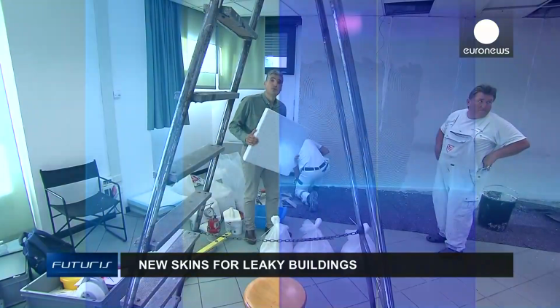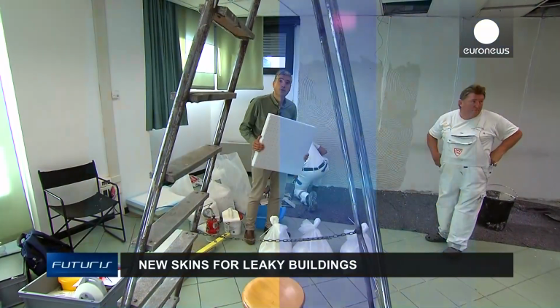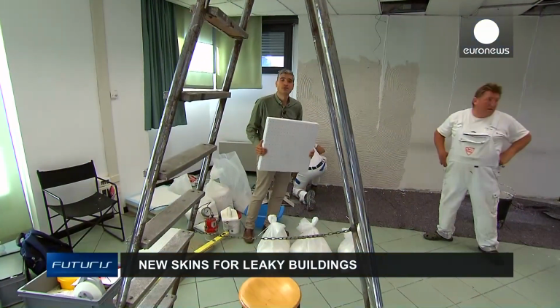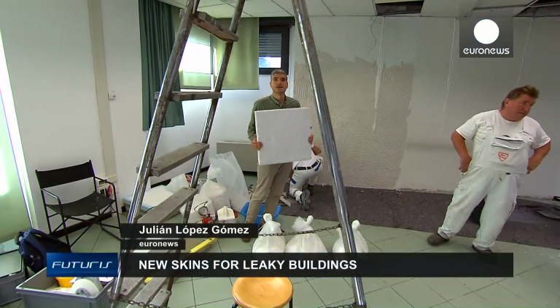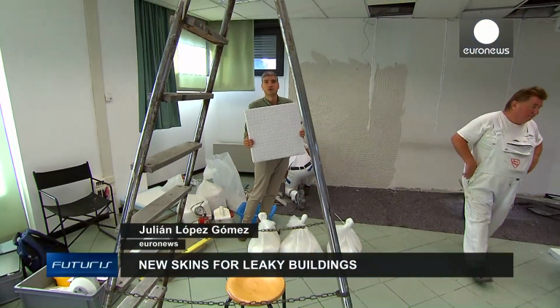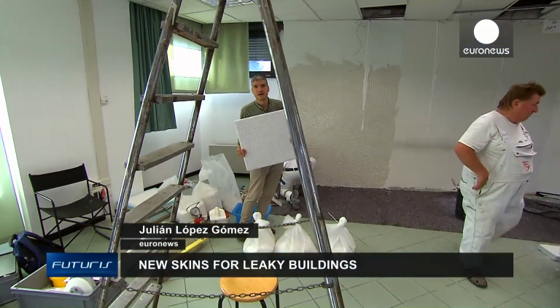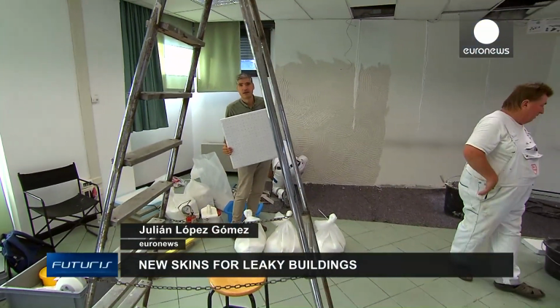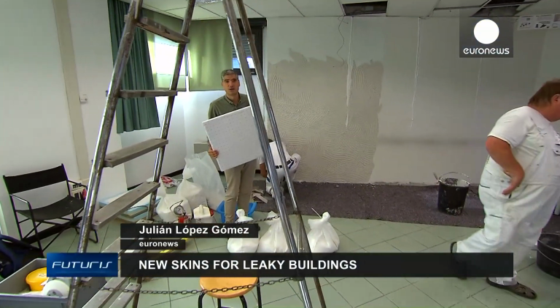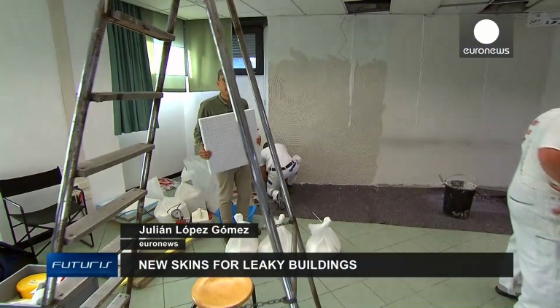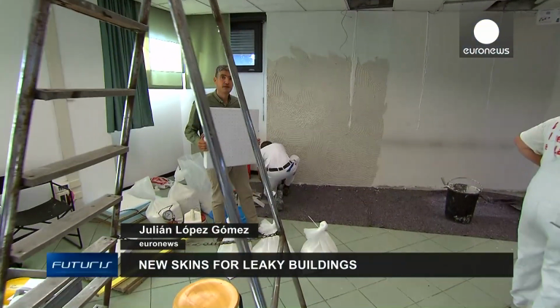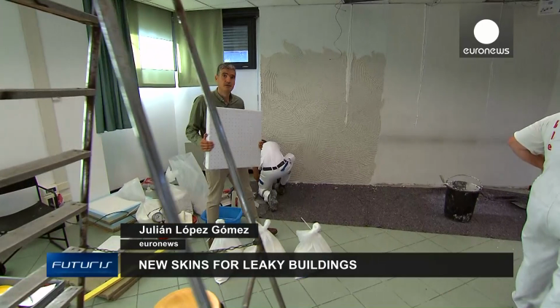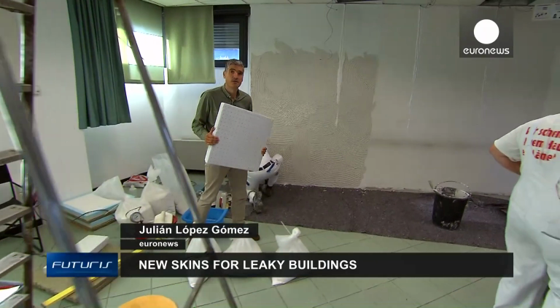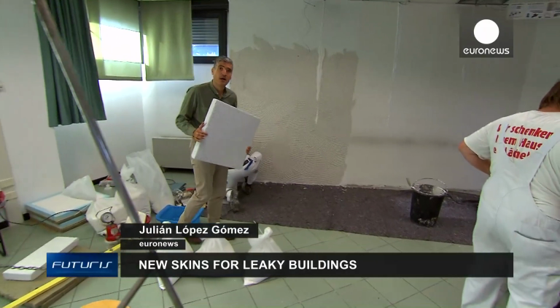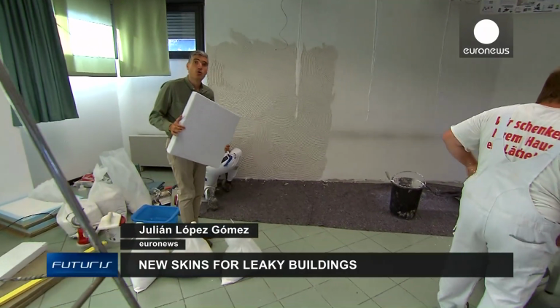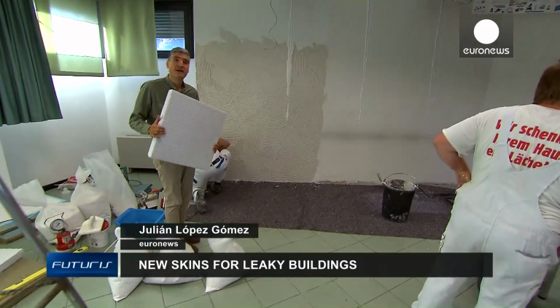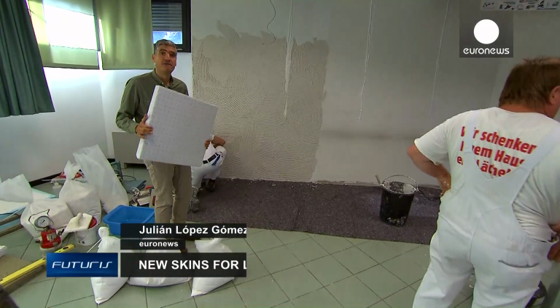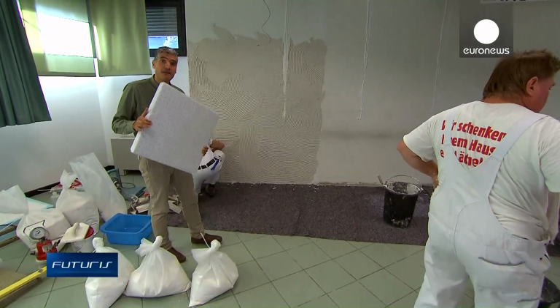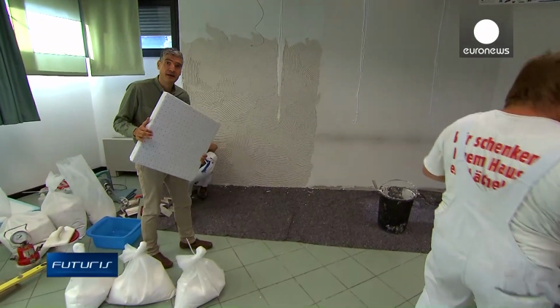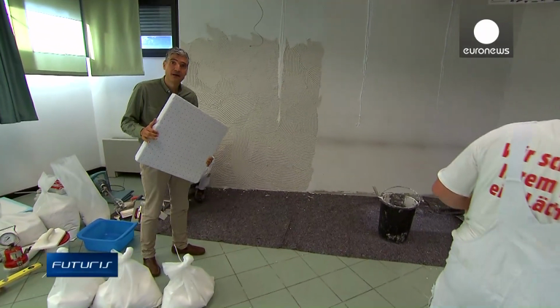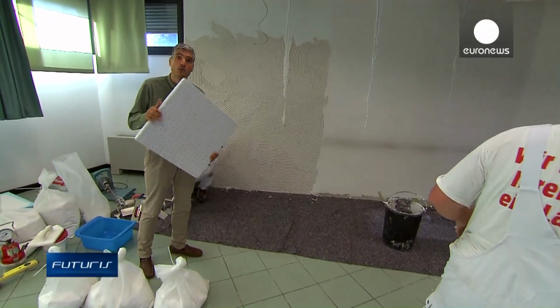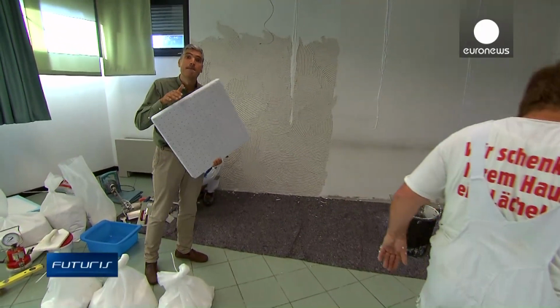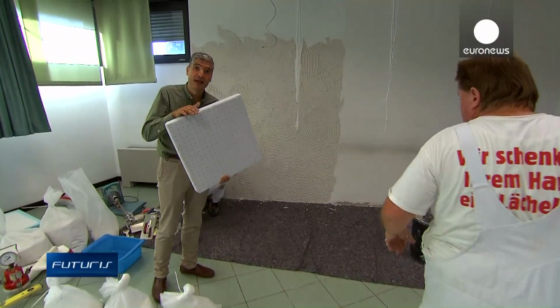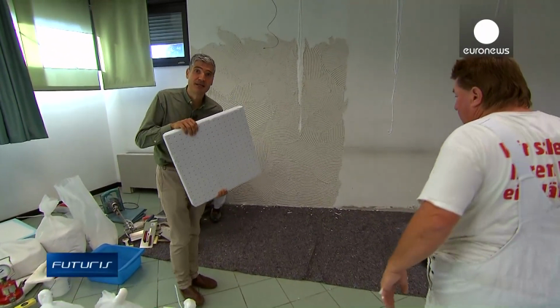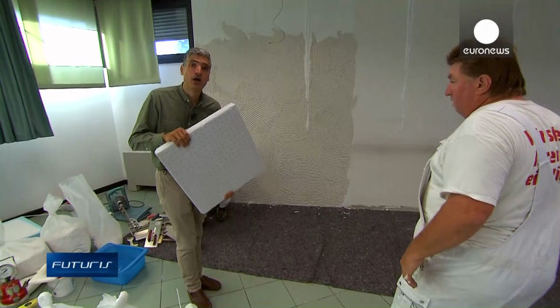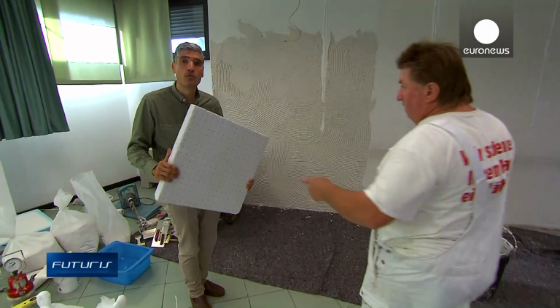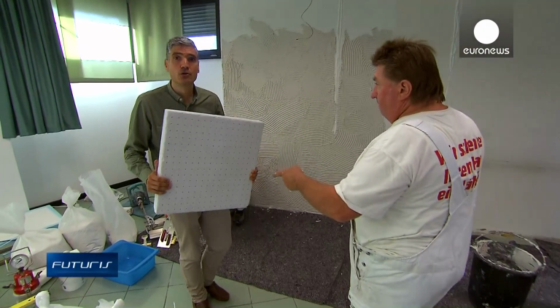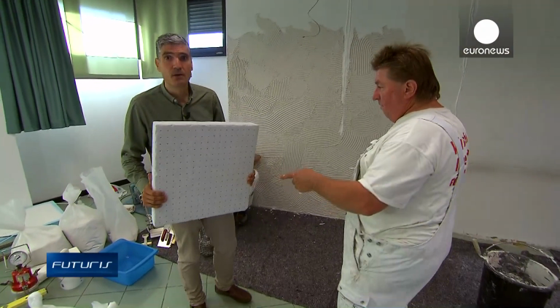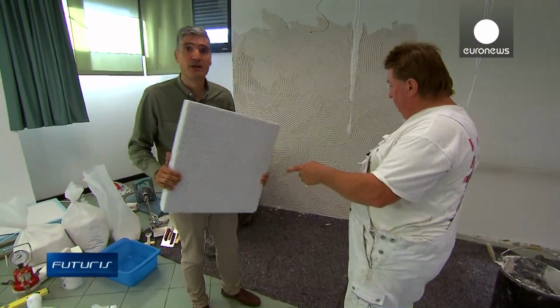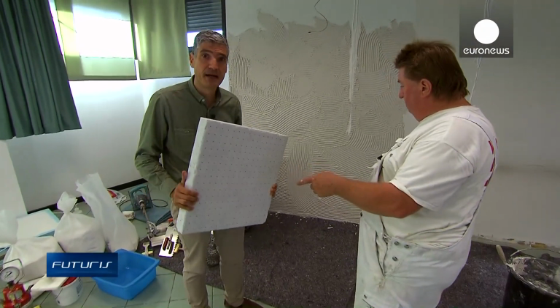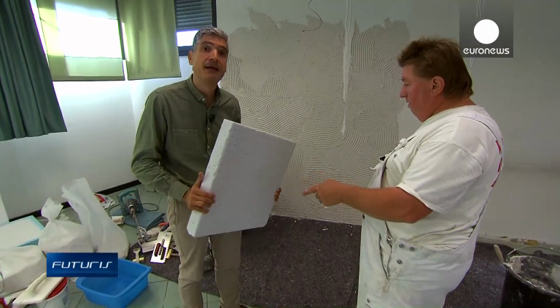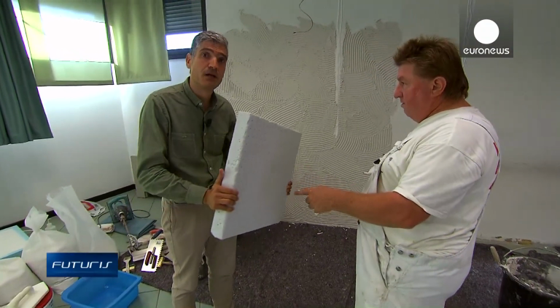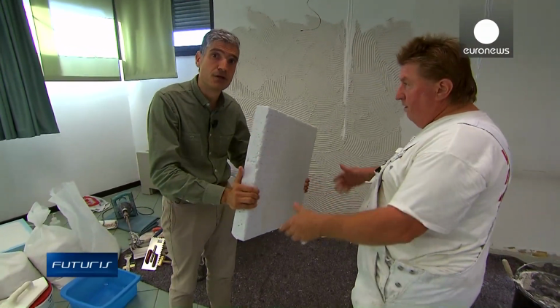This might look like everyday decorating, but it is in fact a scientific experiment to check the energy efficiency of new insulation materials — what are the advantages and disadvantages of these materials and how and where can they be used.